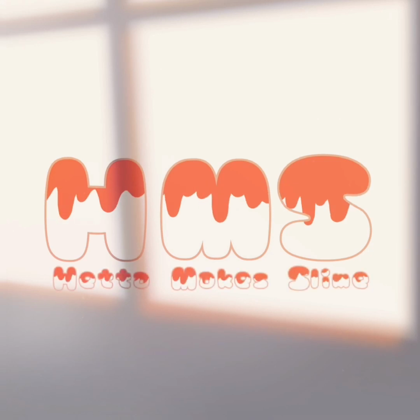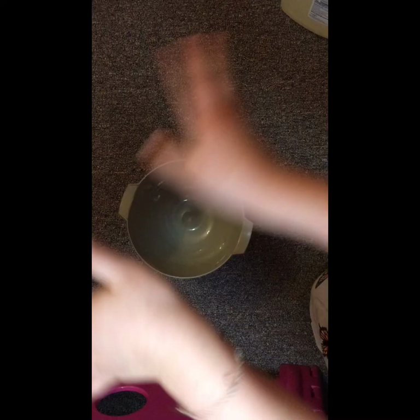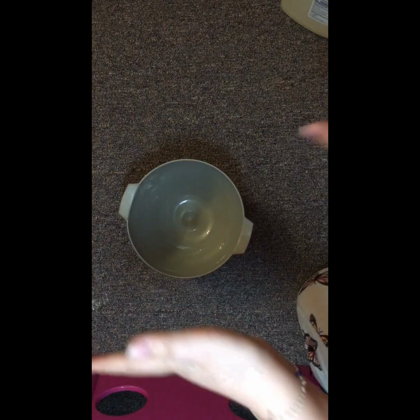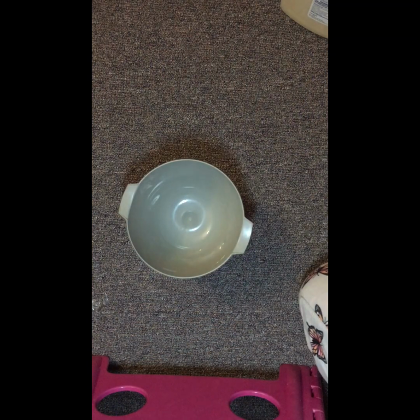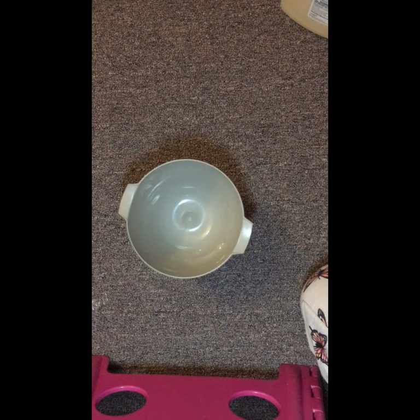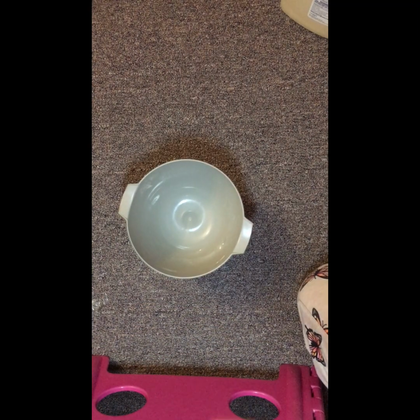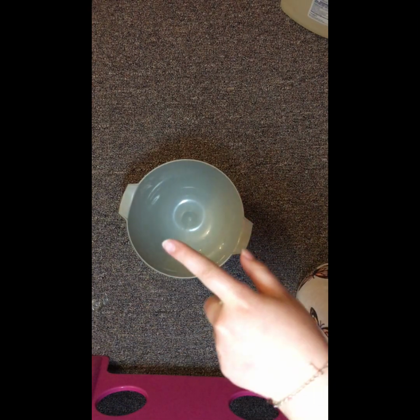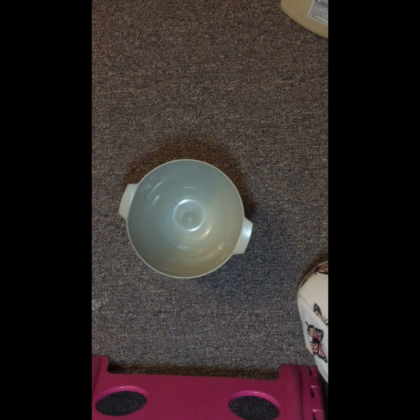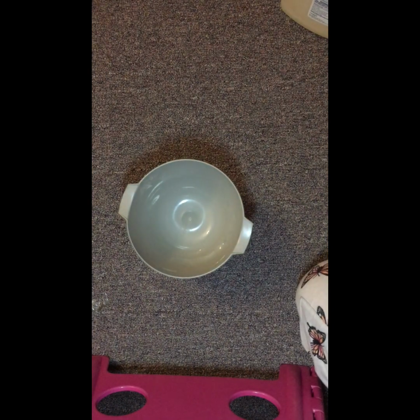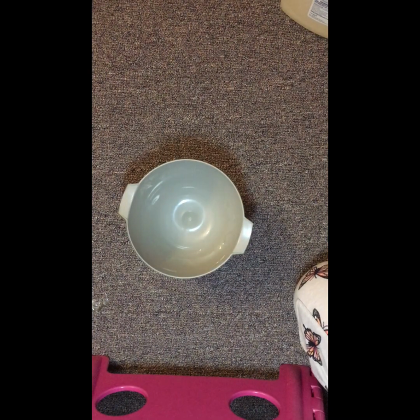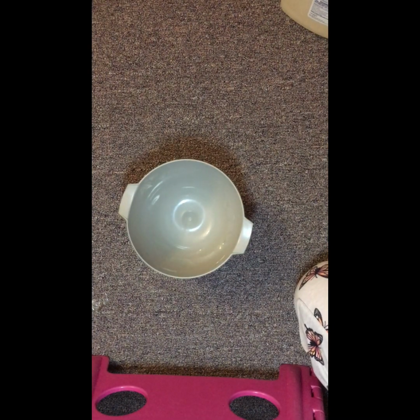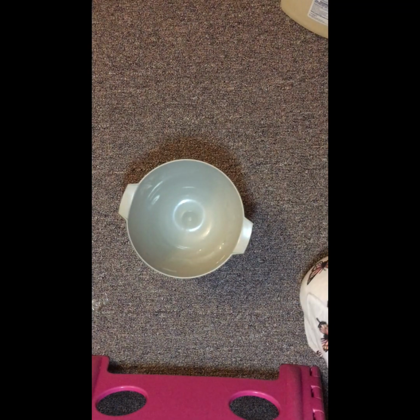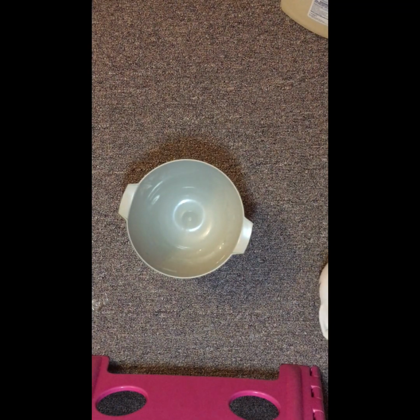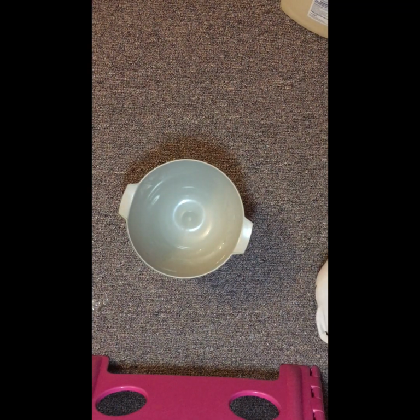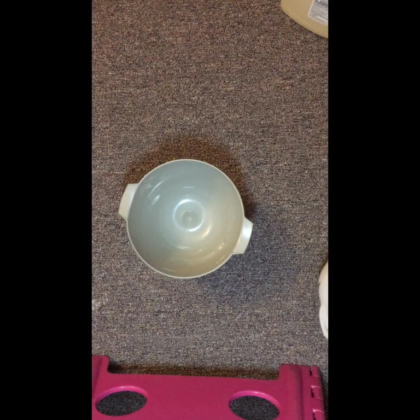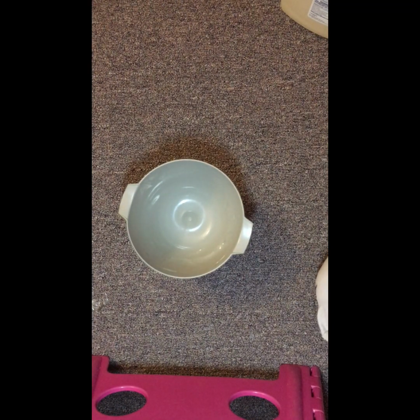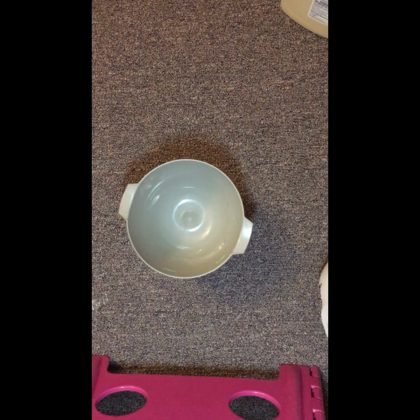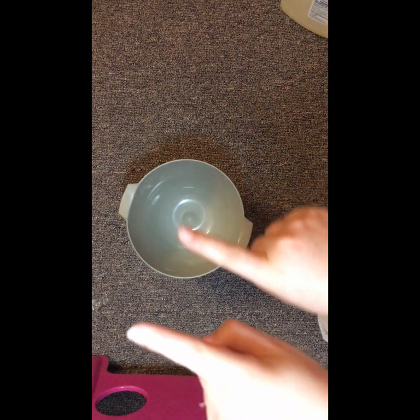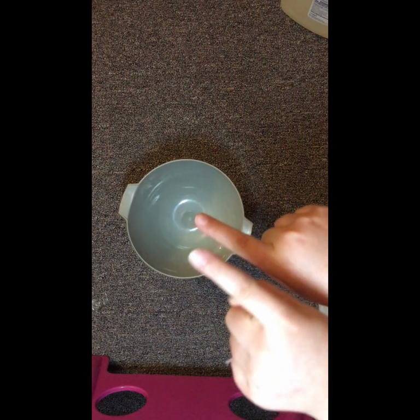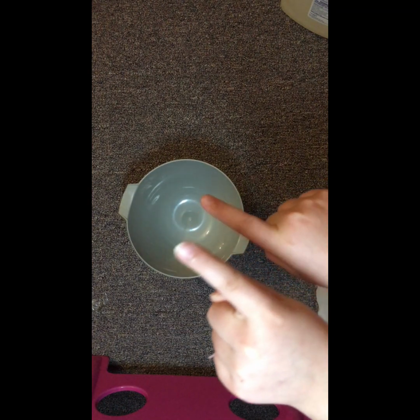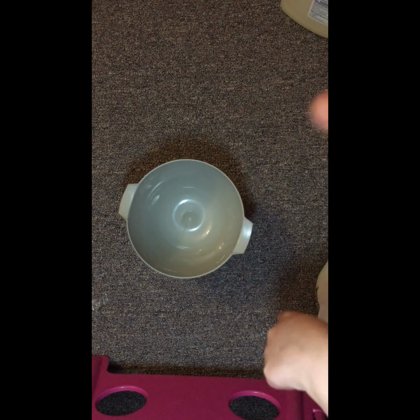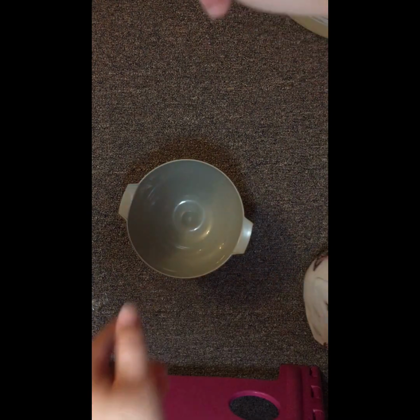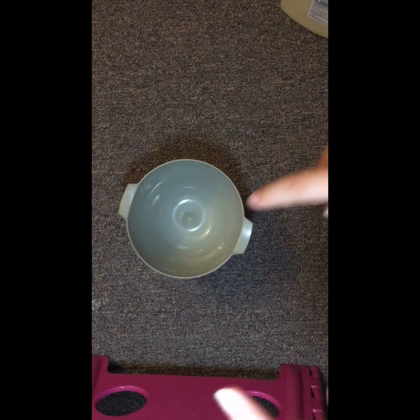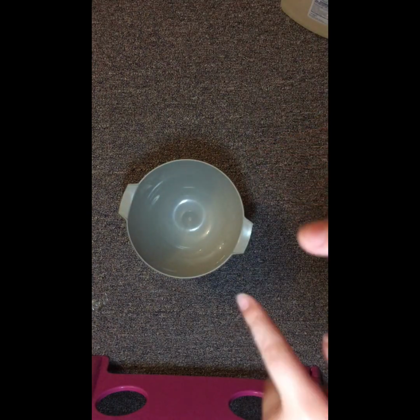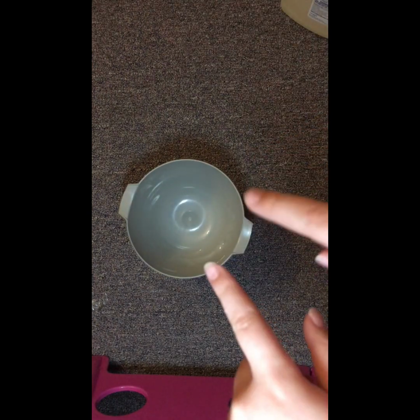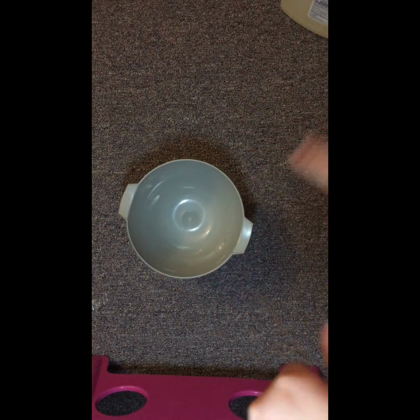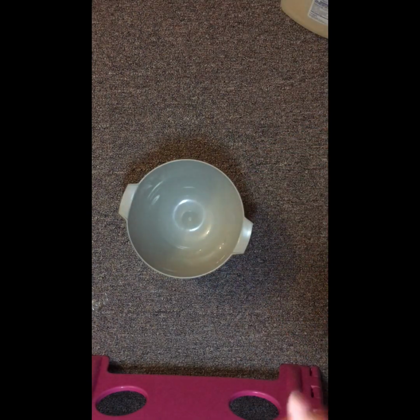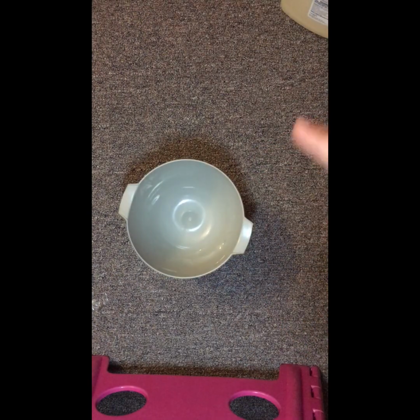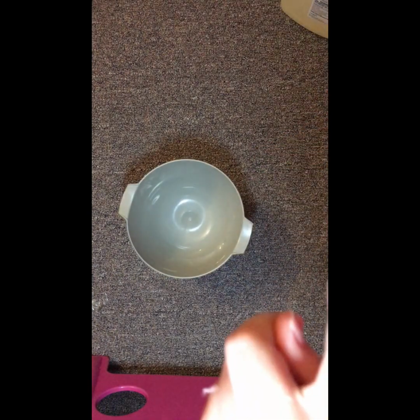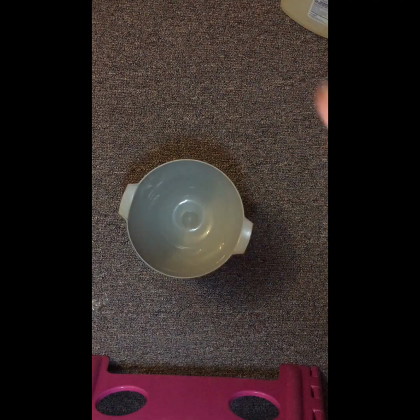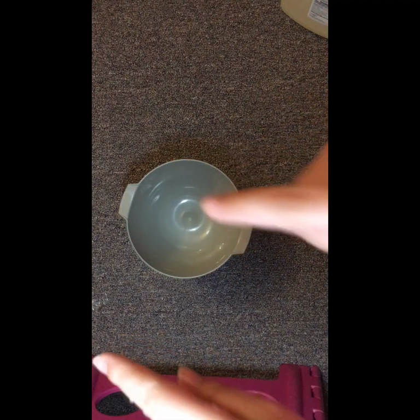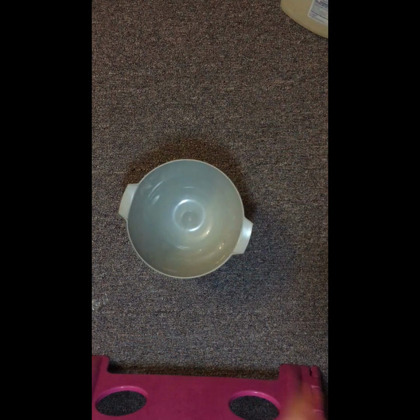Hello everybody! Today I'm going to quickly make a slime for Etsy because my shop just opened up. It's on Etsy and it's called 'how to make slime,' so go check it out.